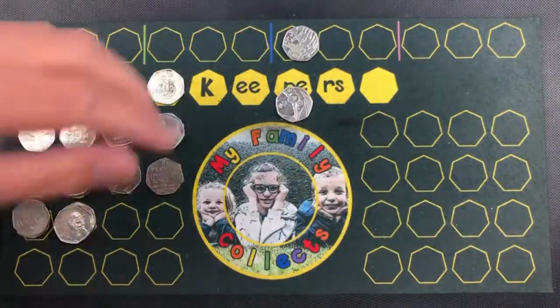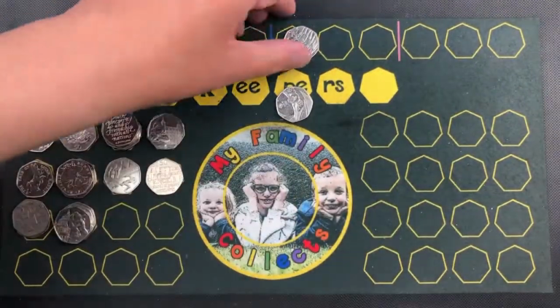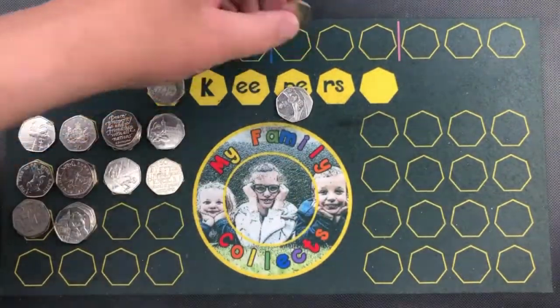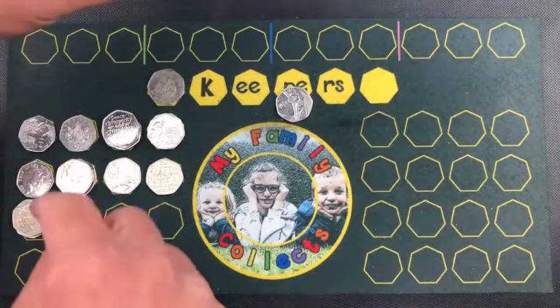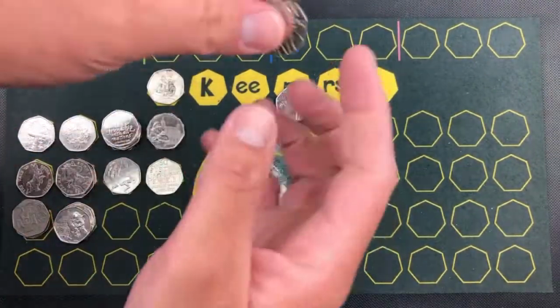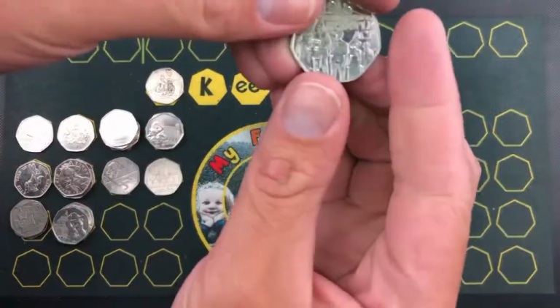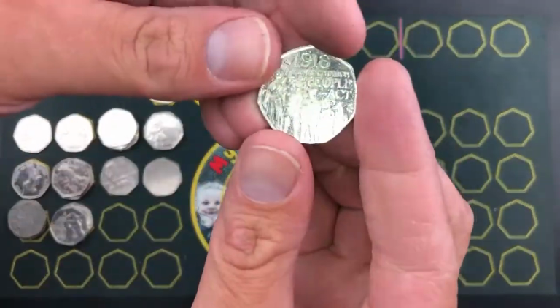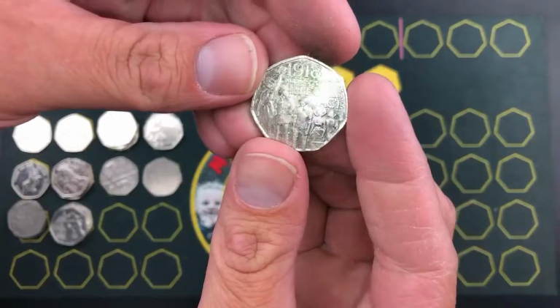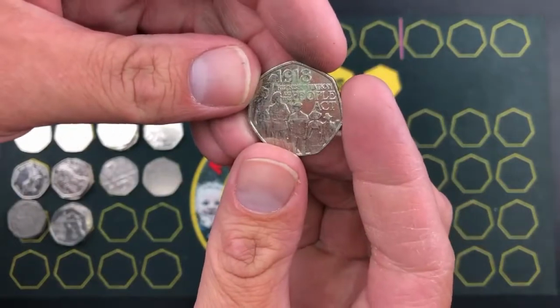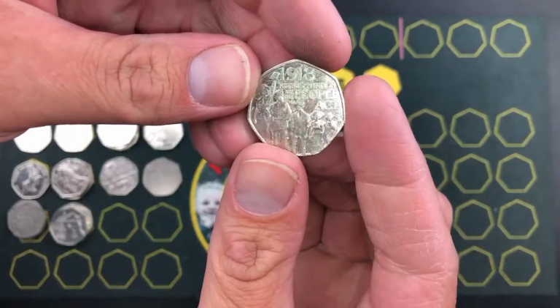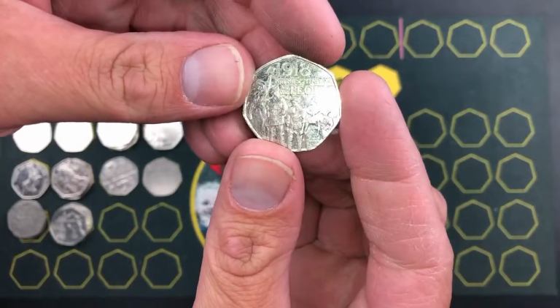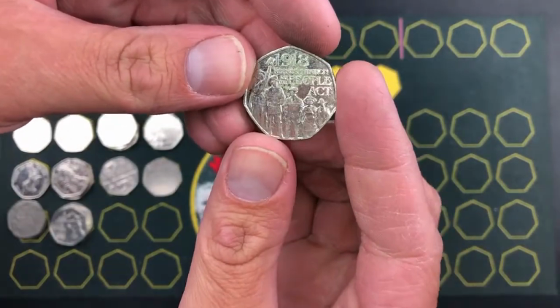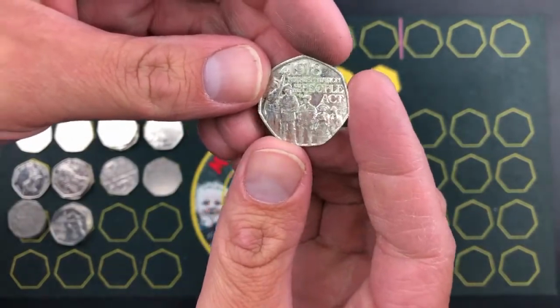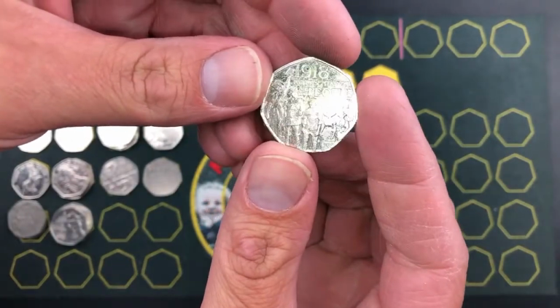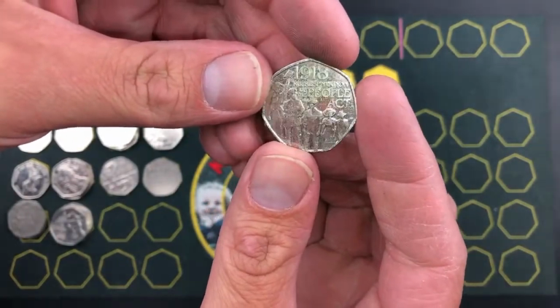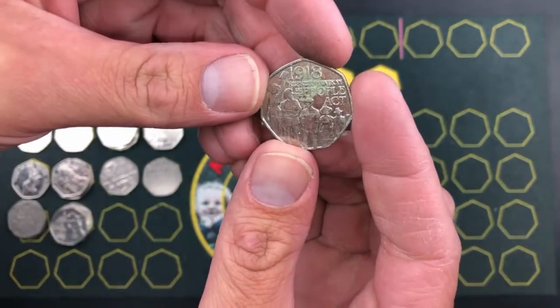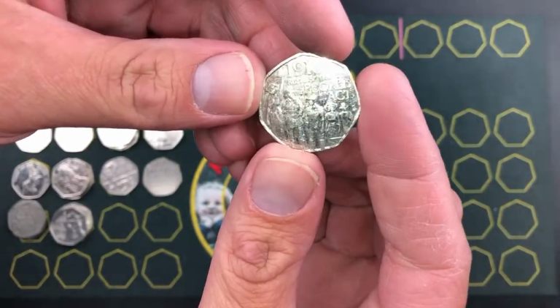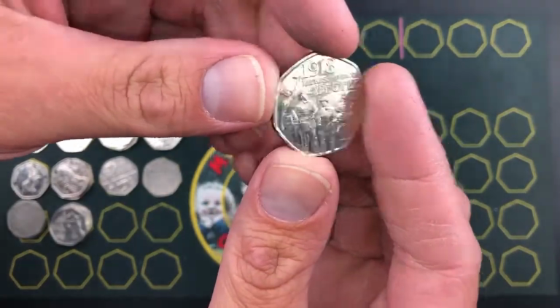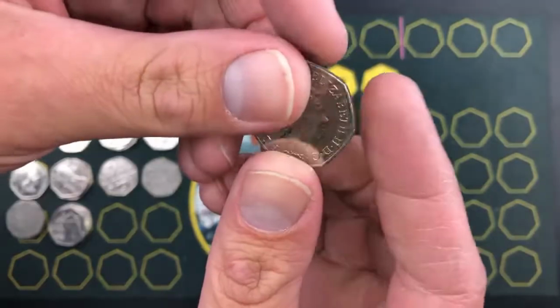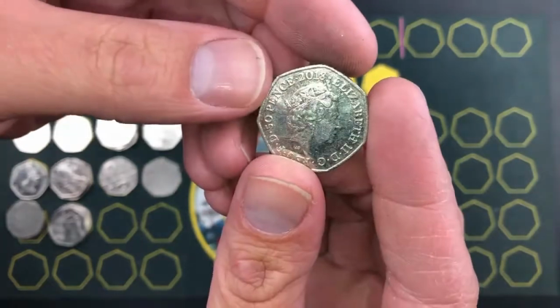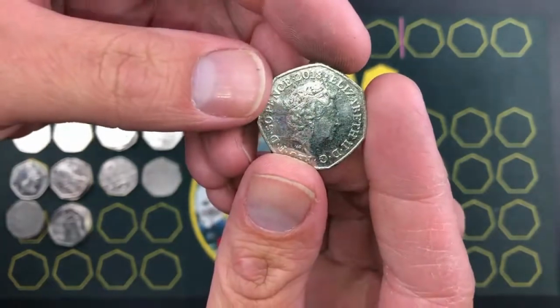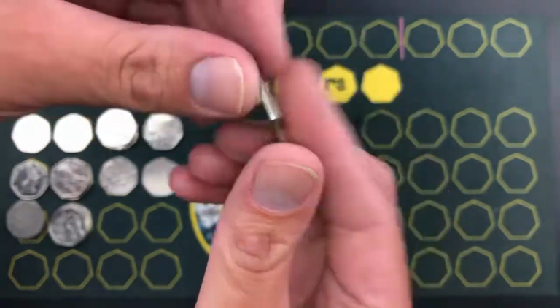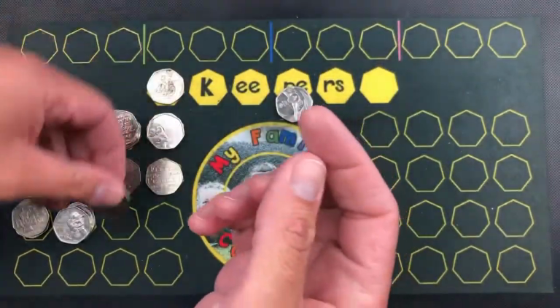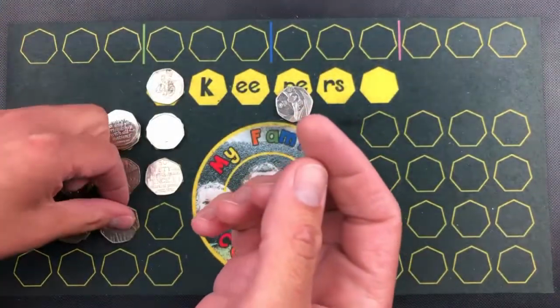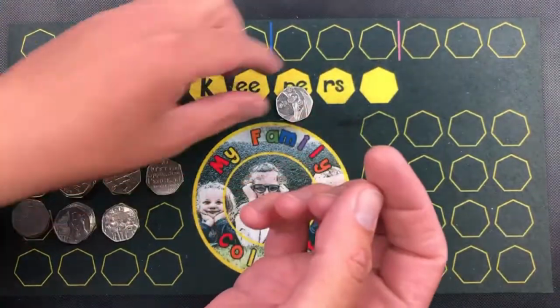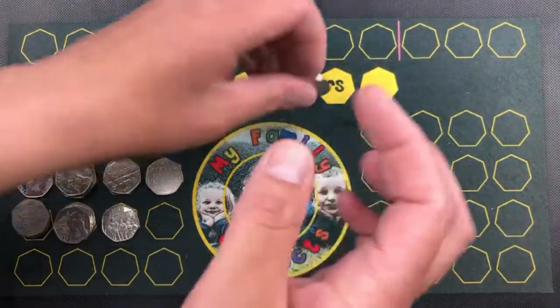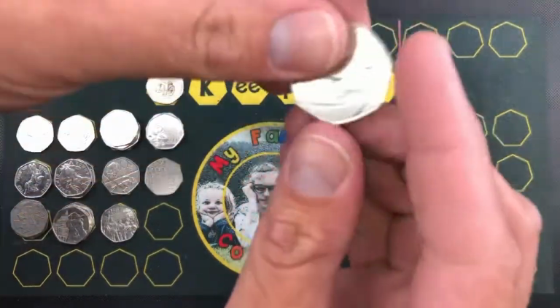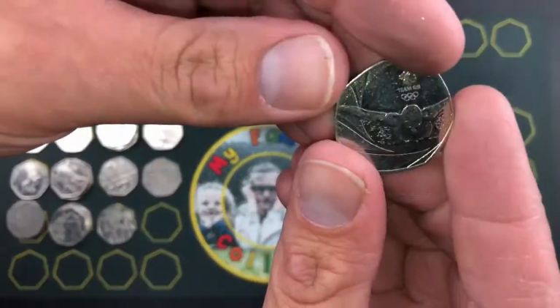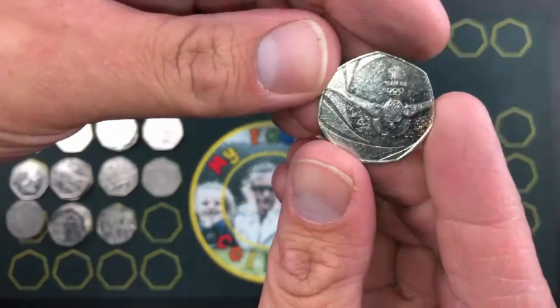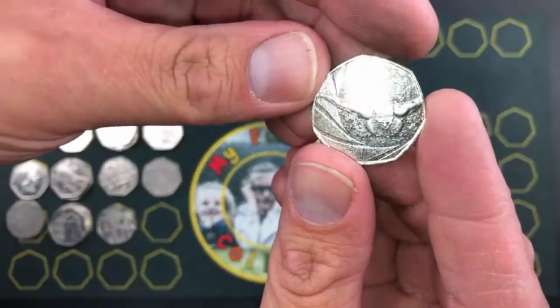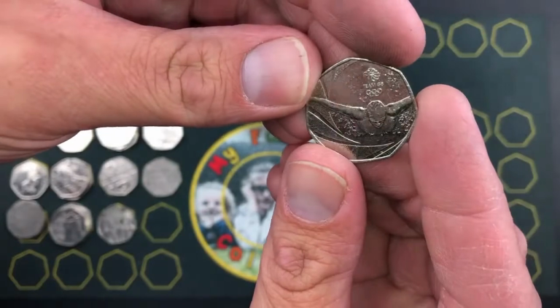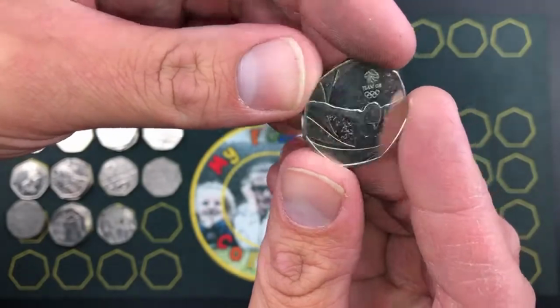We've got the St Paul's there, the Victoria Representation of the People Act, year 2018, and a Team GB 2016.